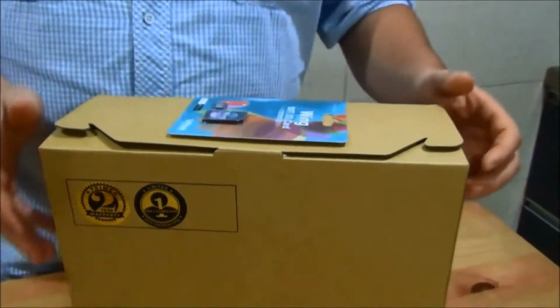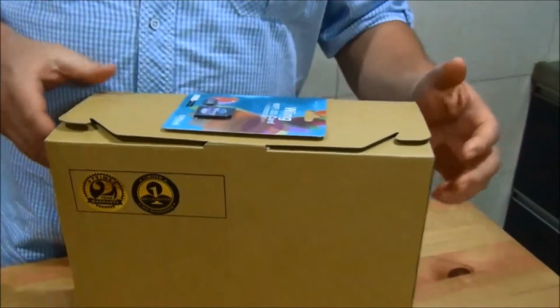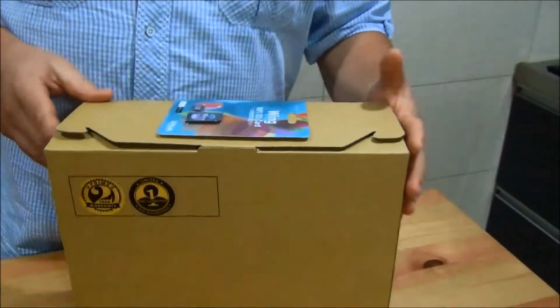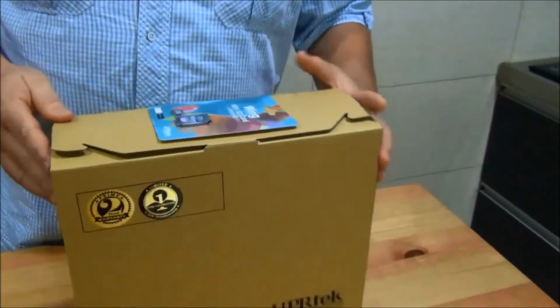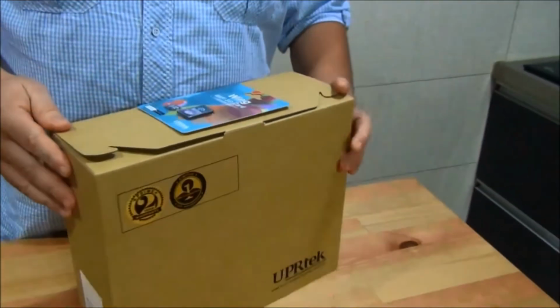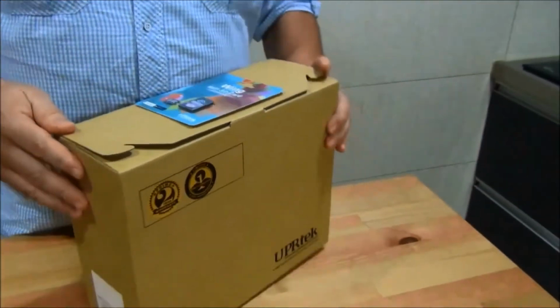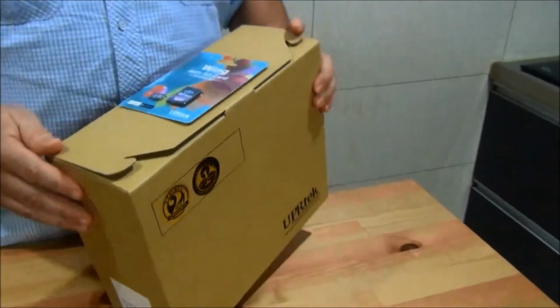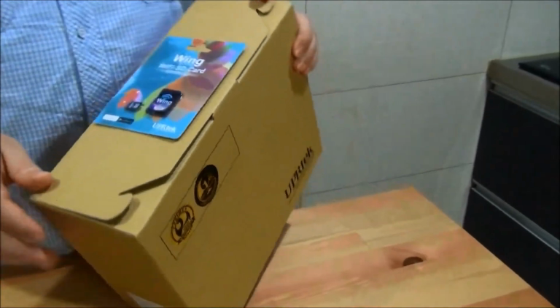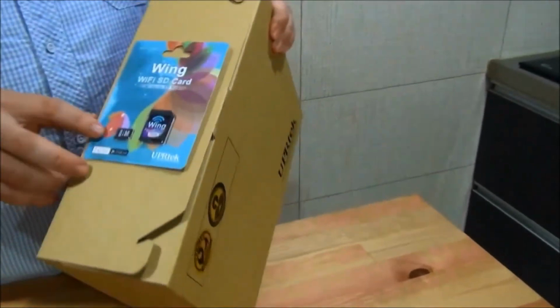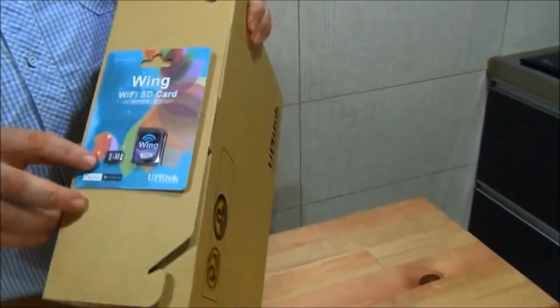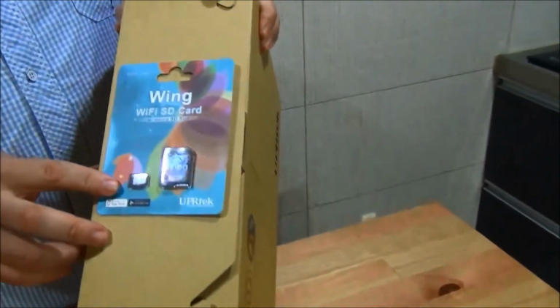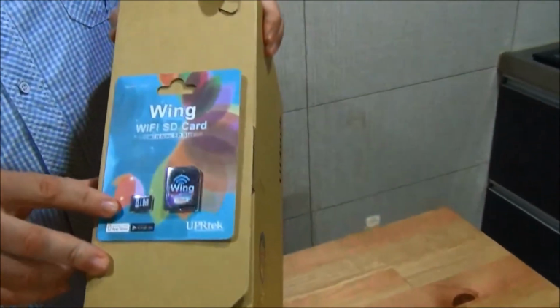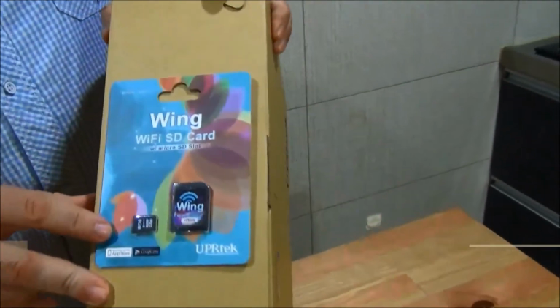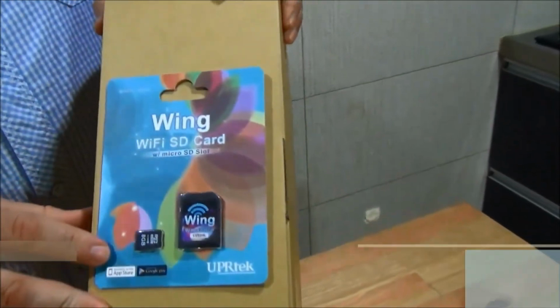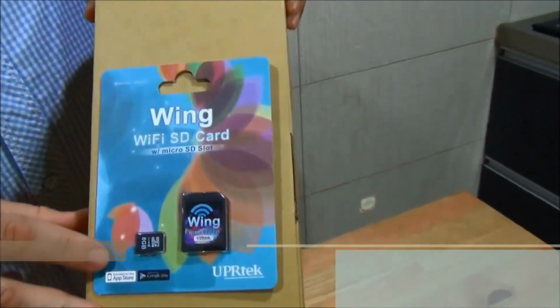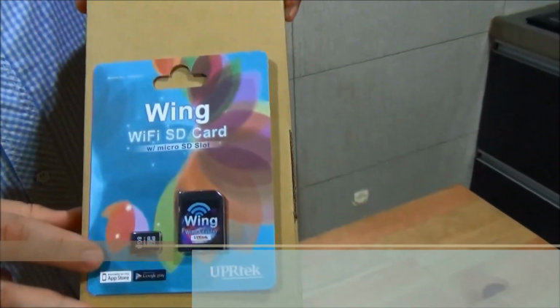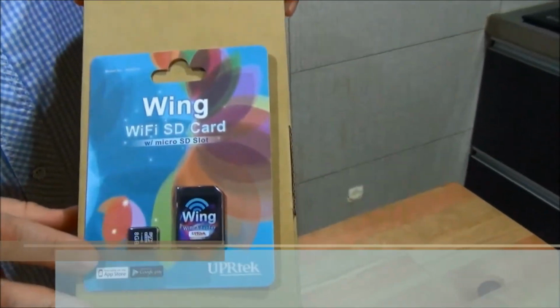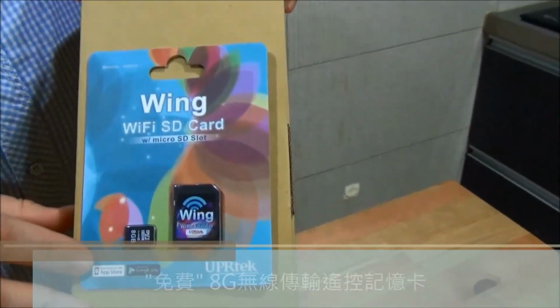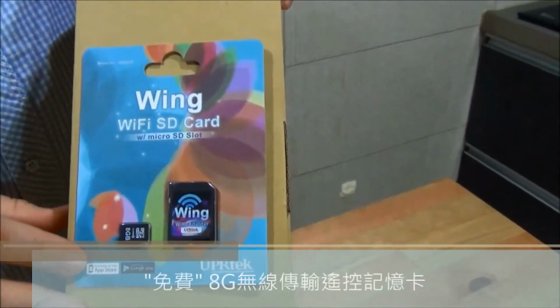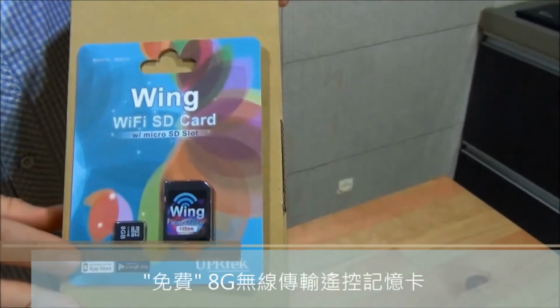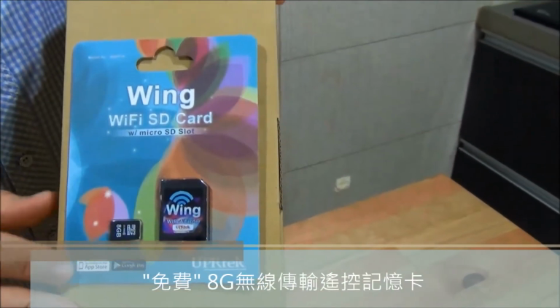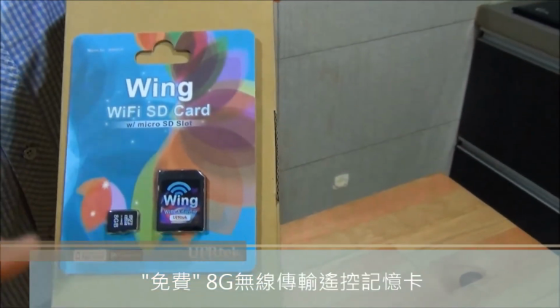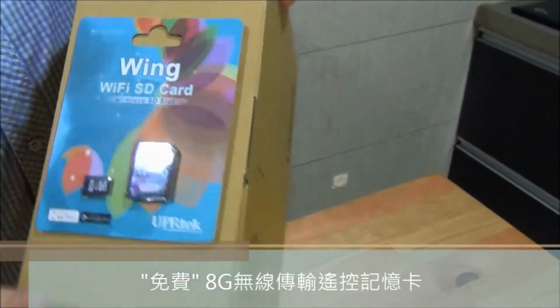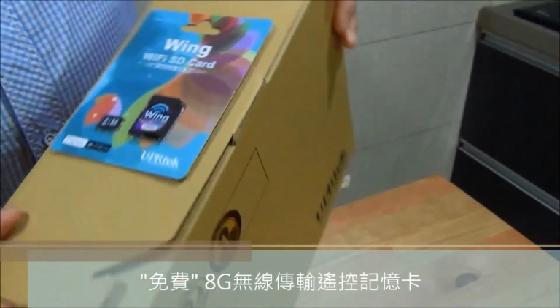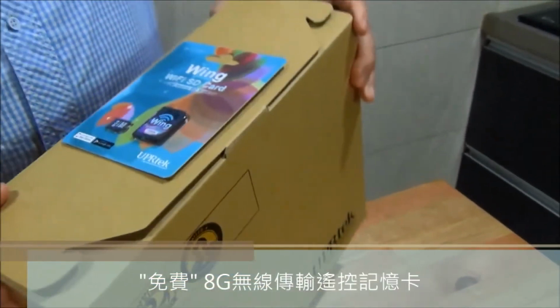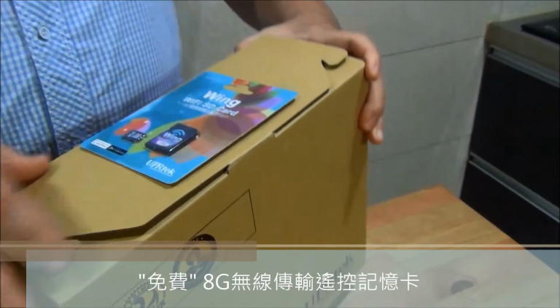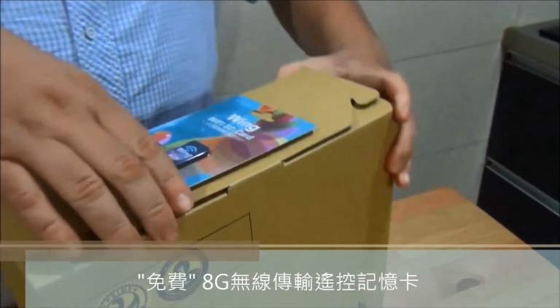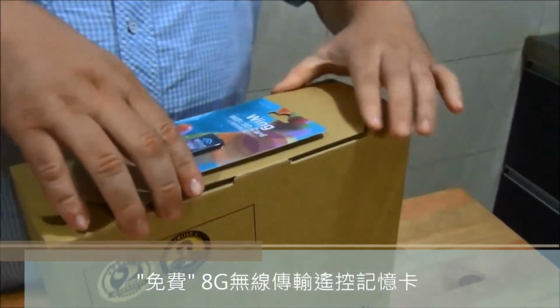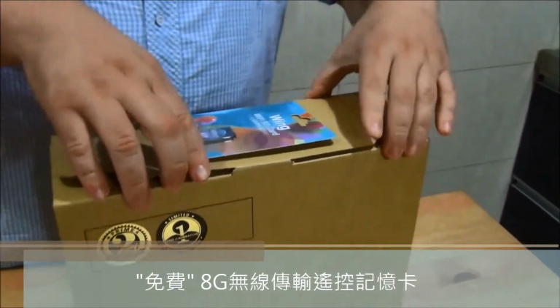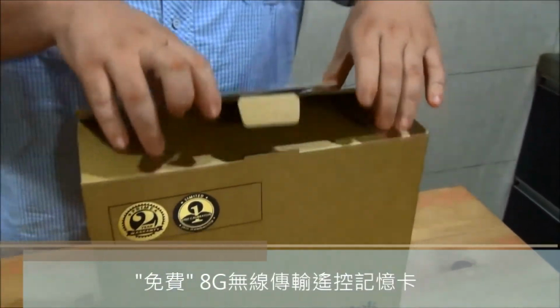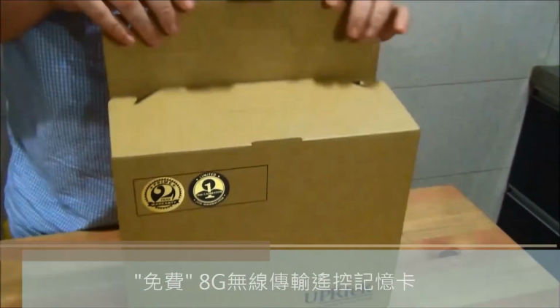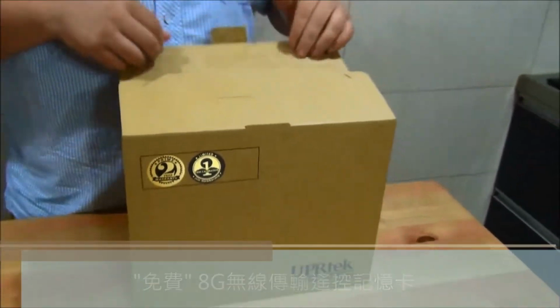It also comes with a free 8 gigabyte Wi-Fi SD card. So let's open it up and see what comes inside.